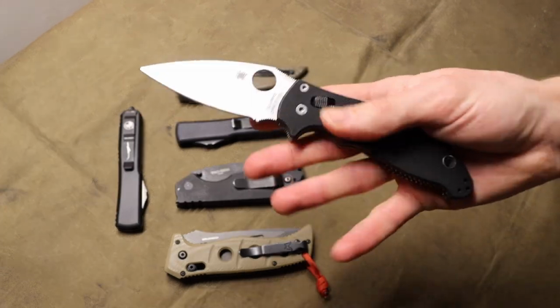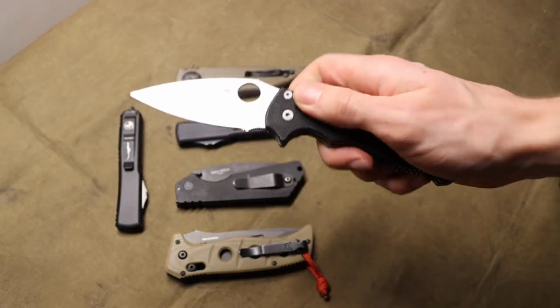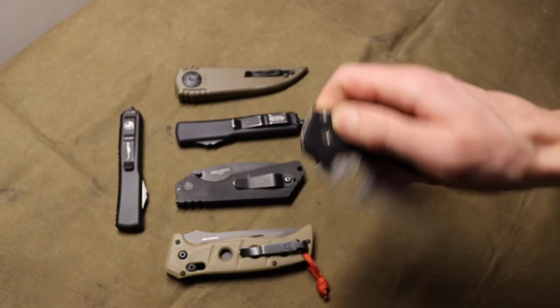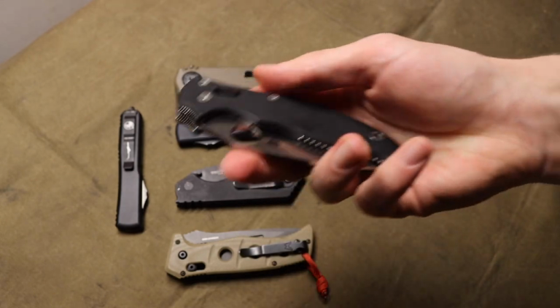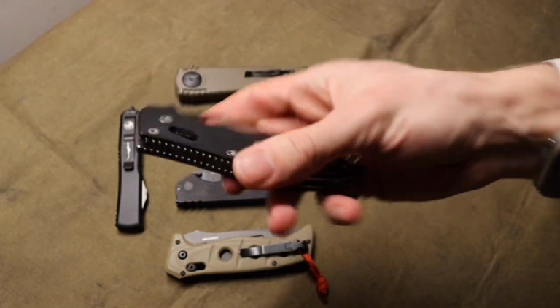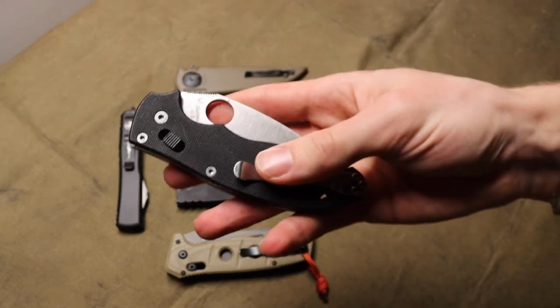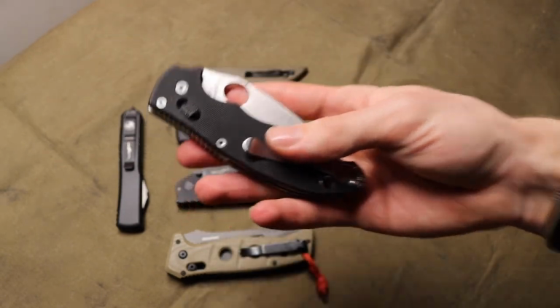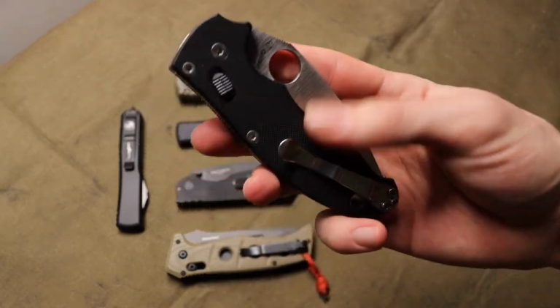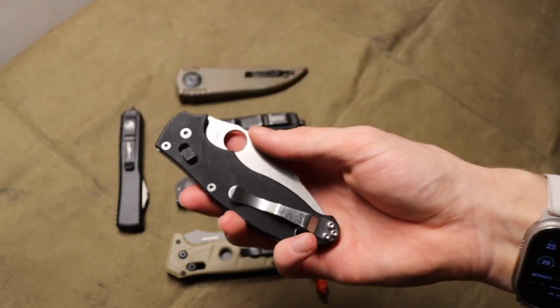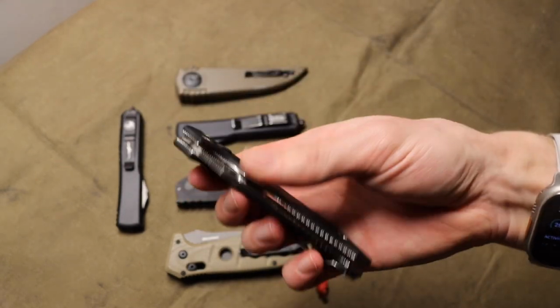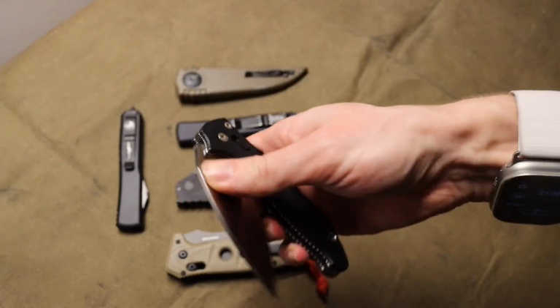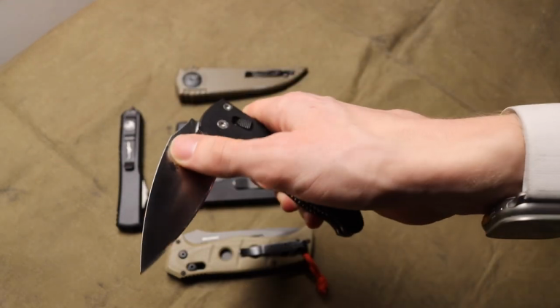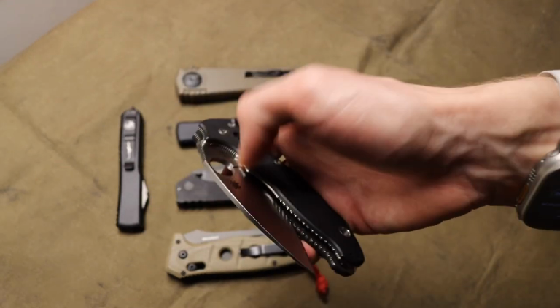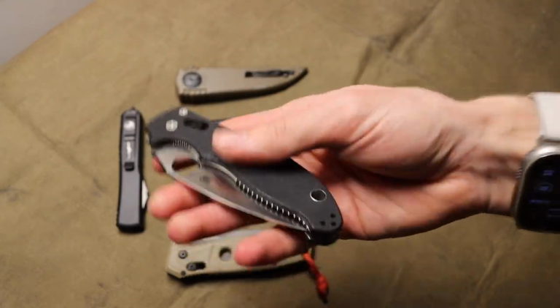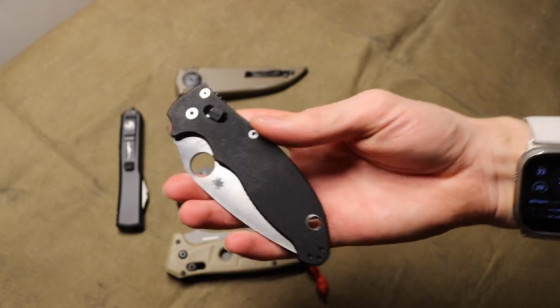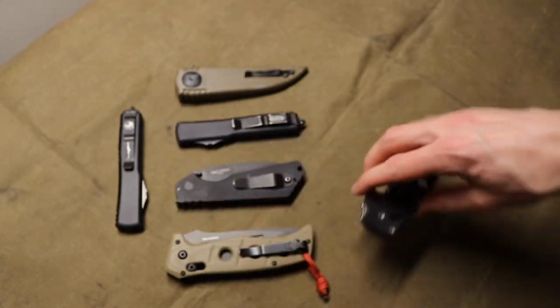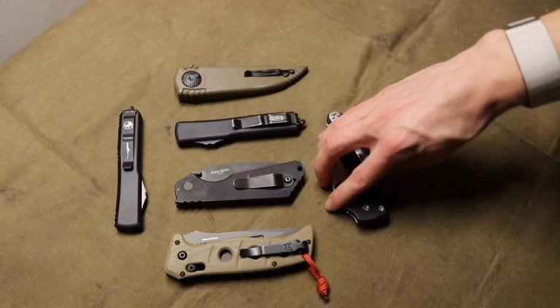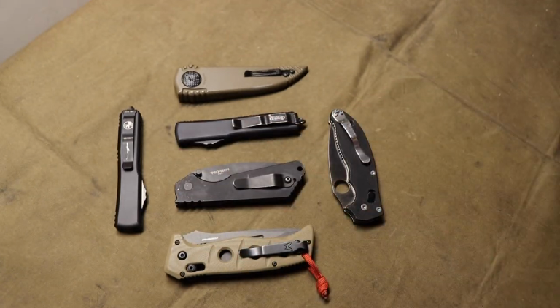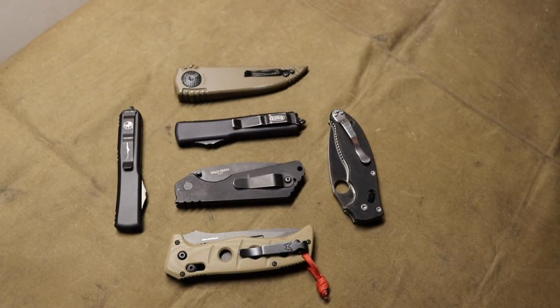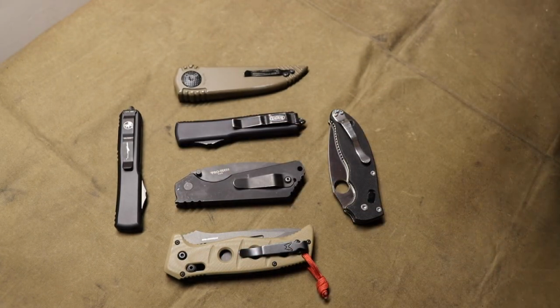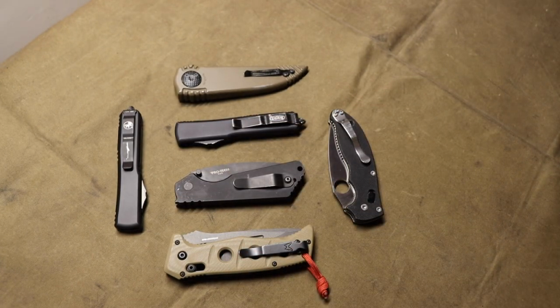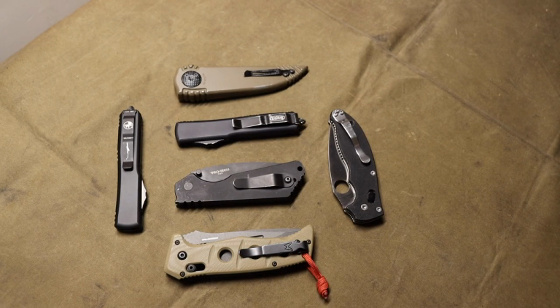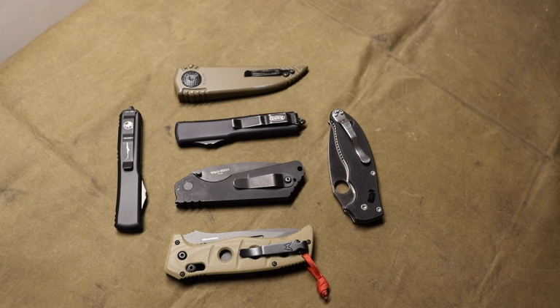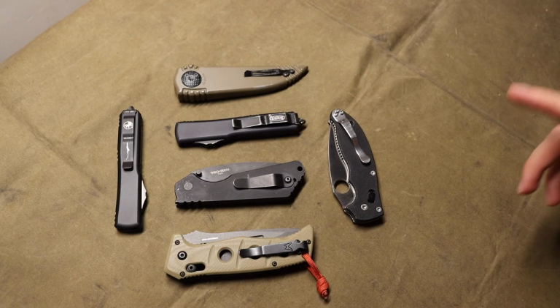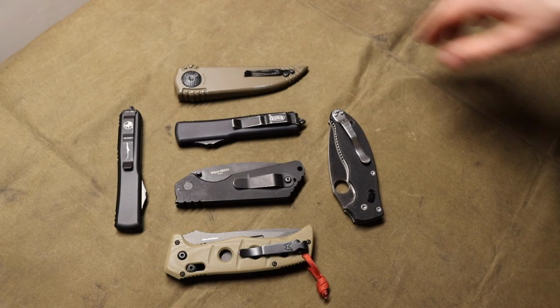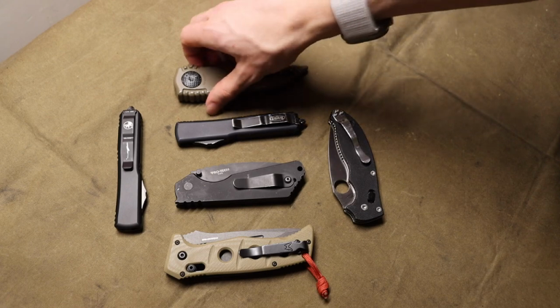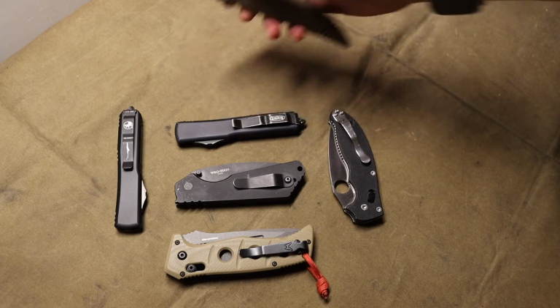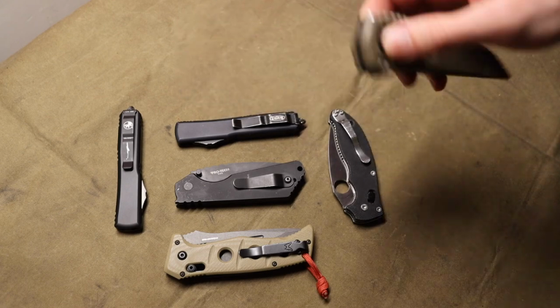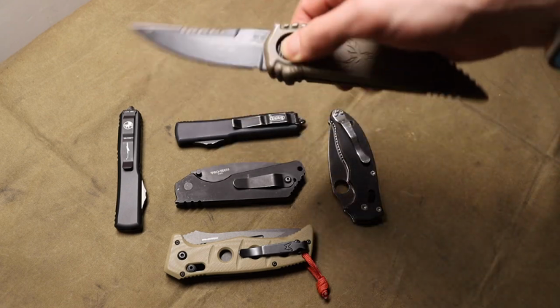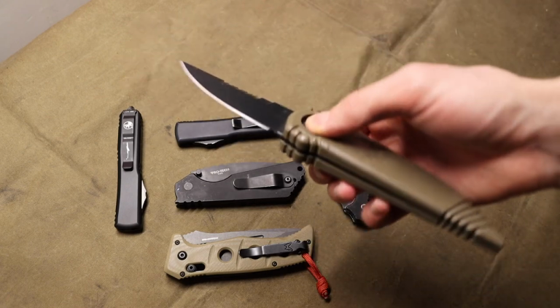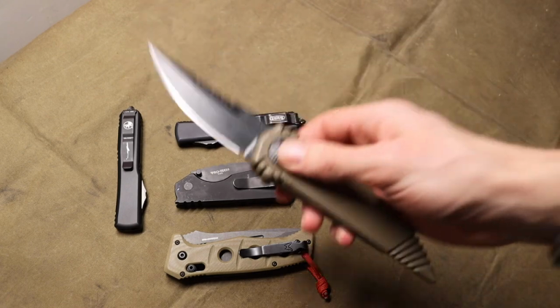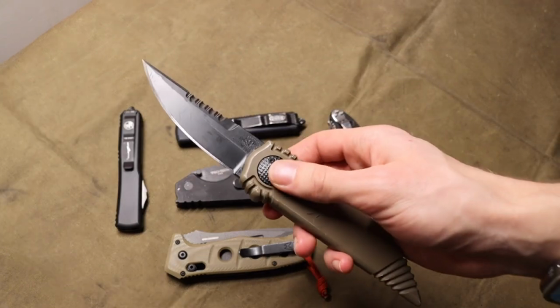This Mannix II is here for reference as a normal manual folding knife for comparison and contrast. Let's jump into first the least practical, which for me is probably gravity knives.